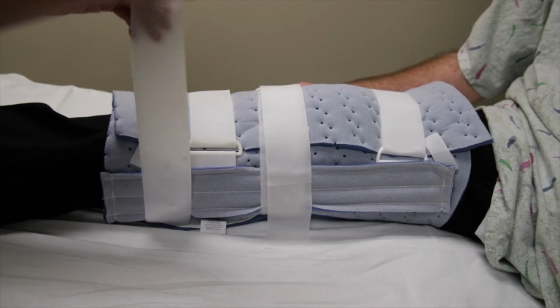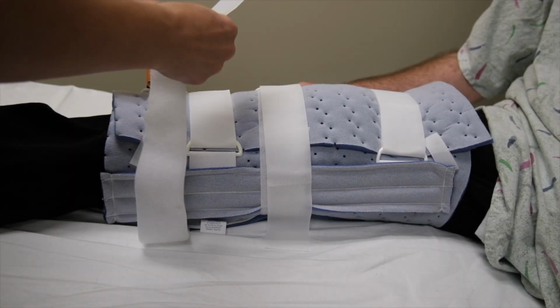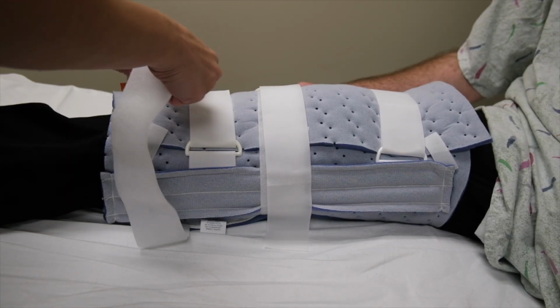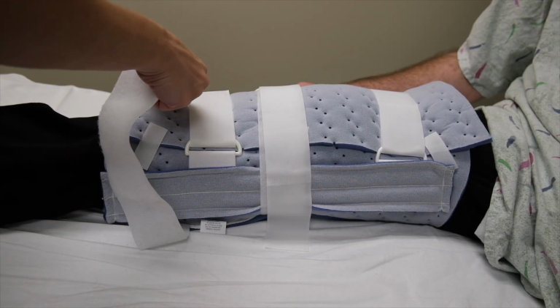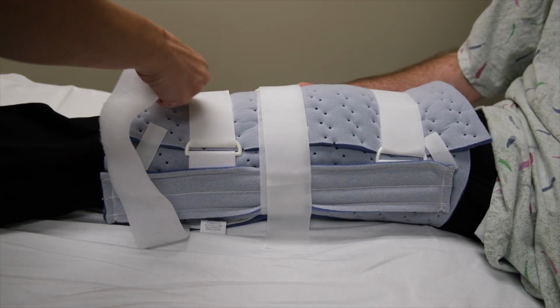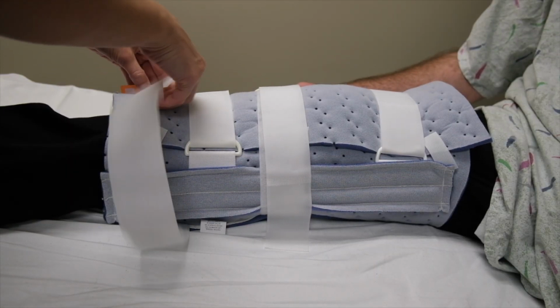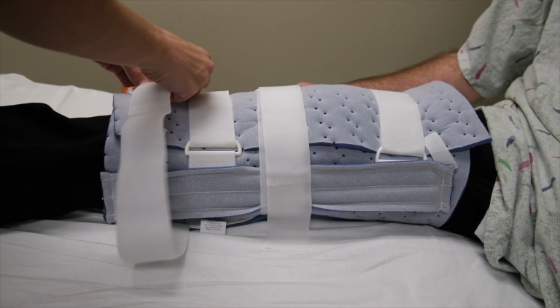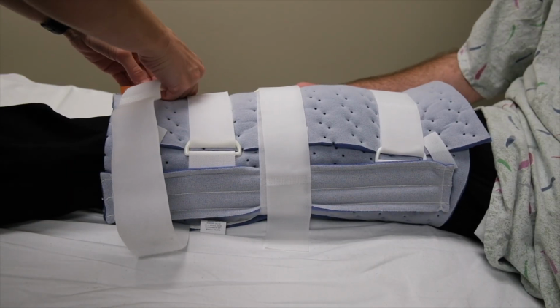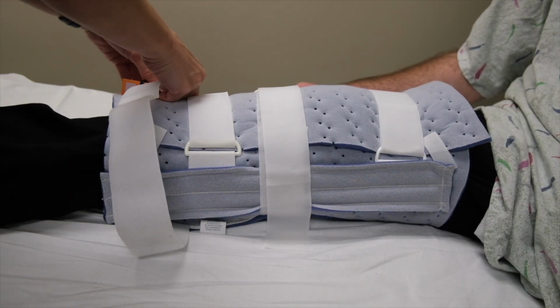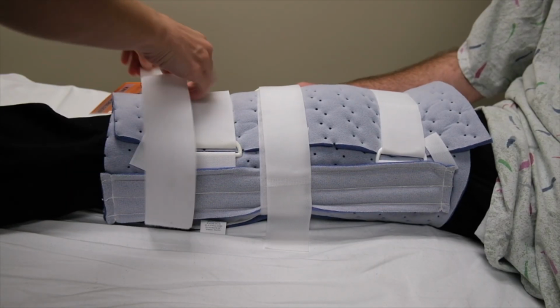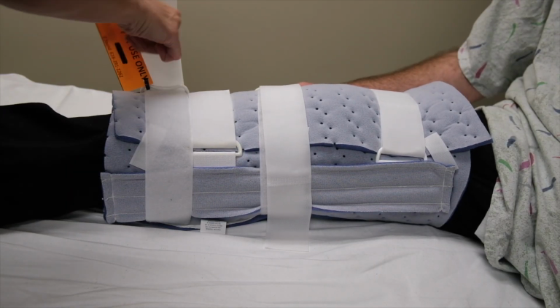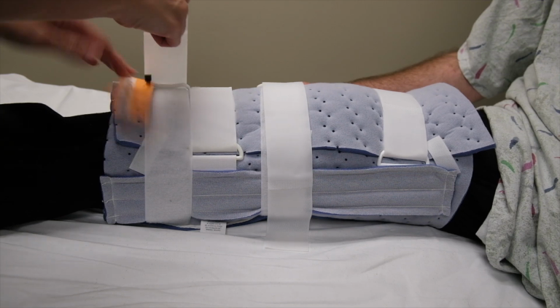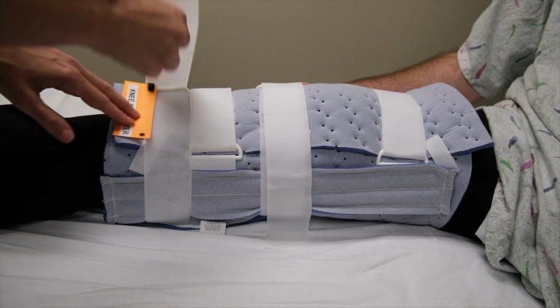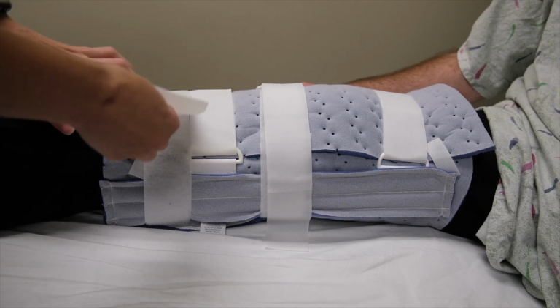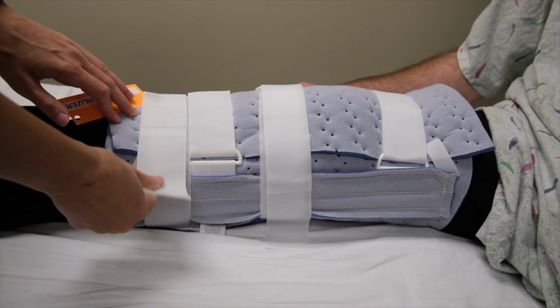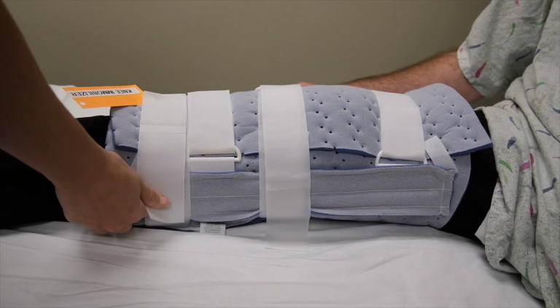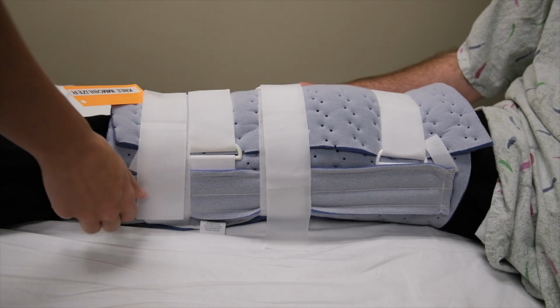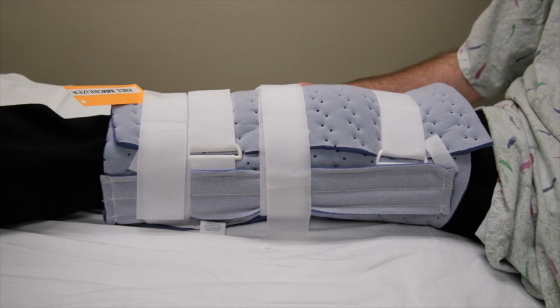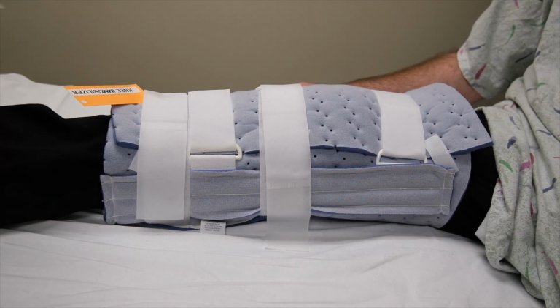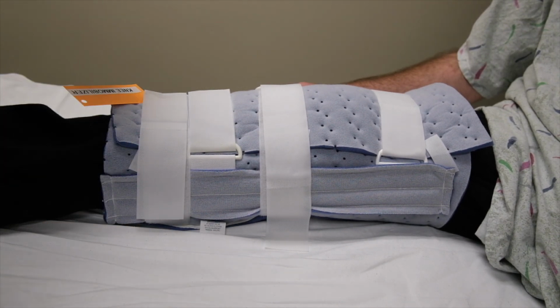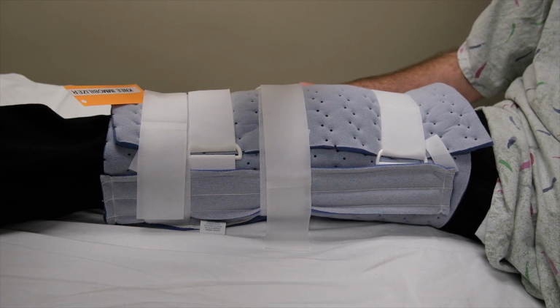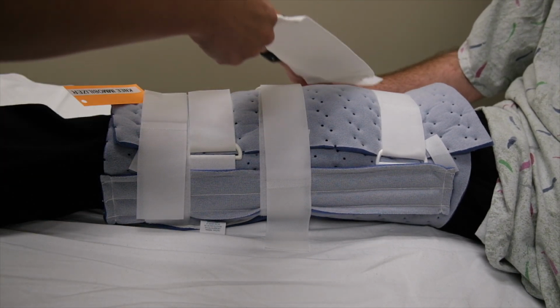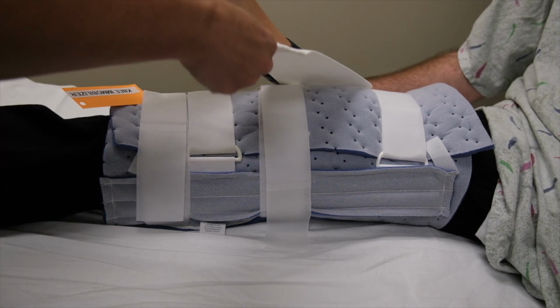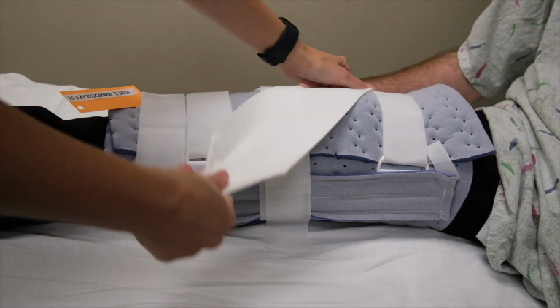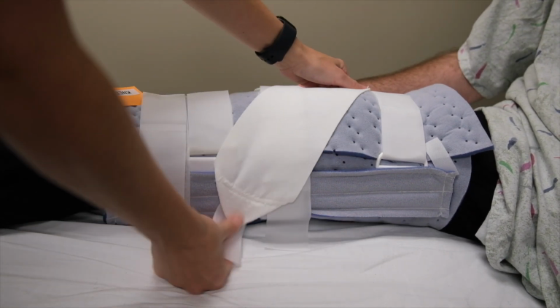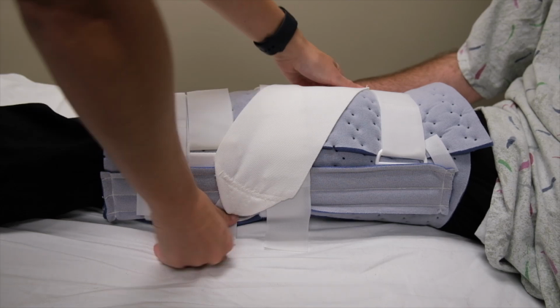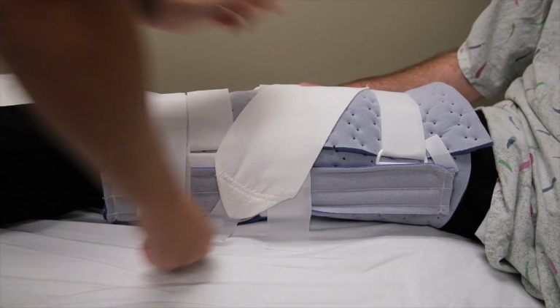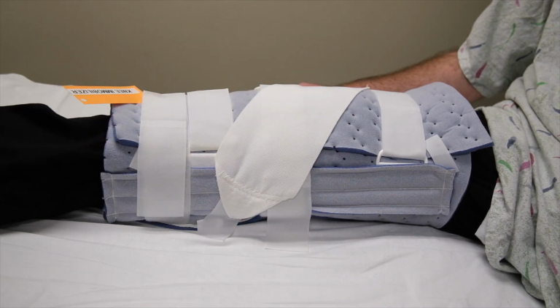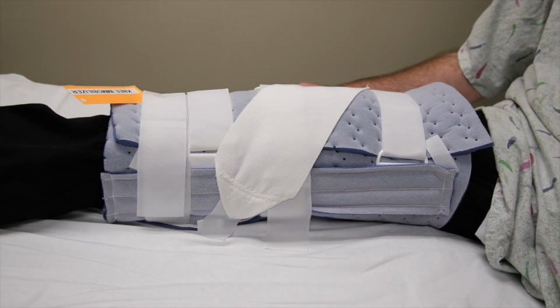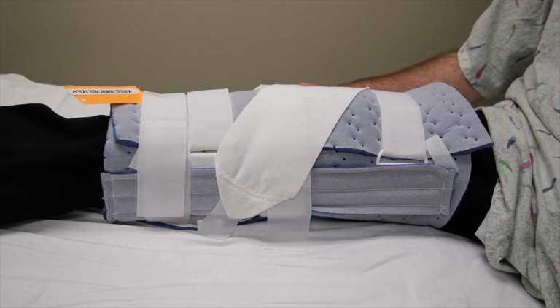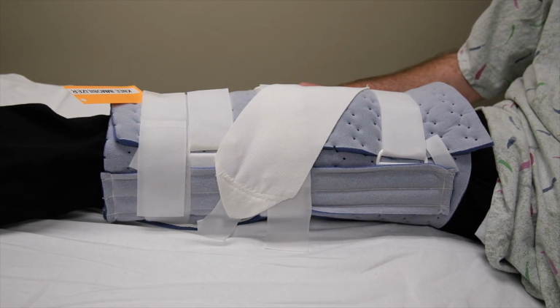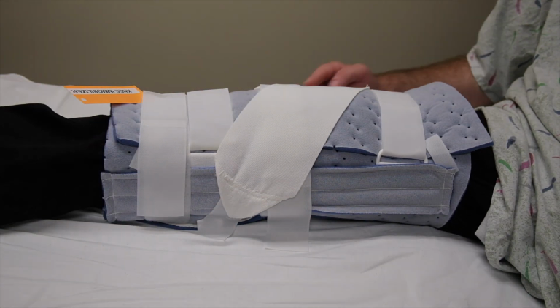Fasten the straps and pull them snug, securing them with Velcro. If the patient has an extra strap, apply this diagonally over the knee.